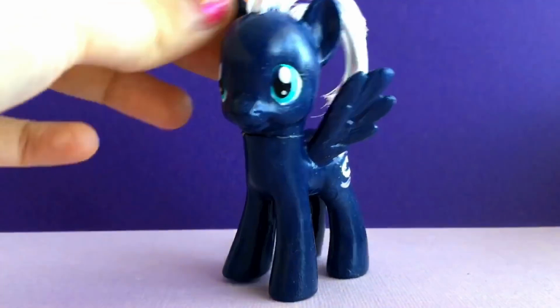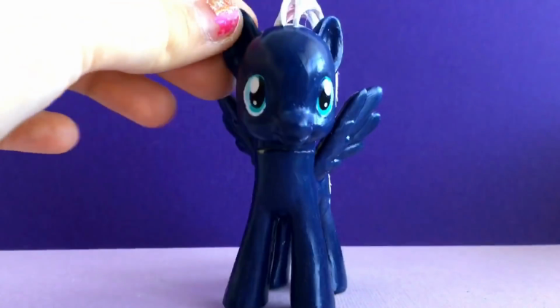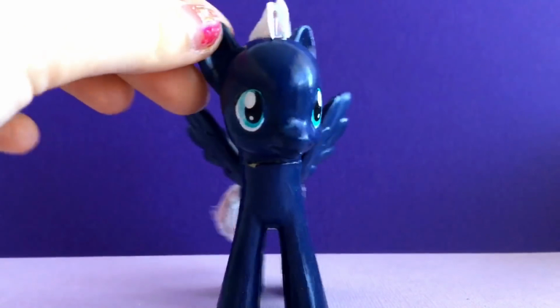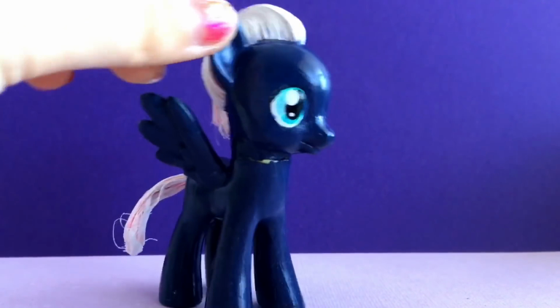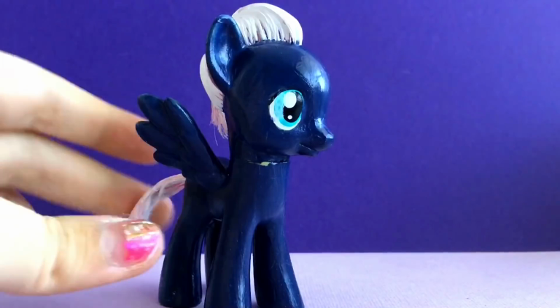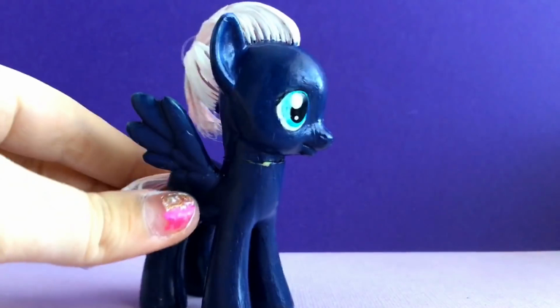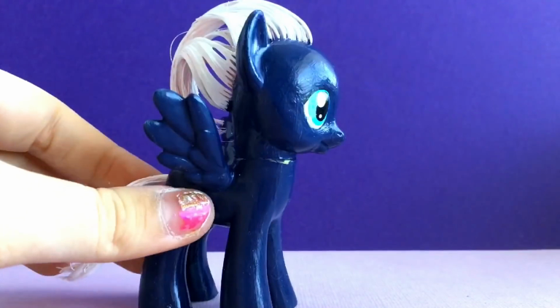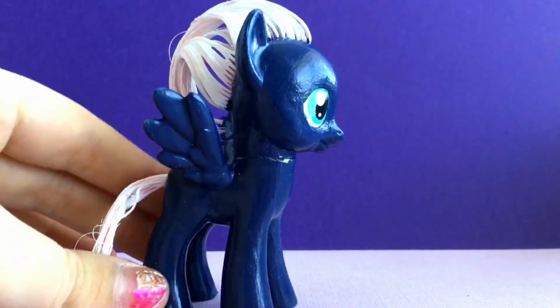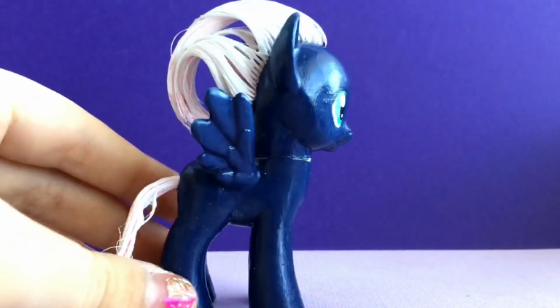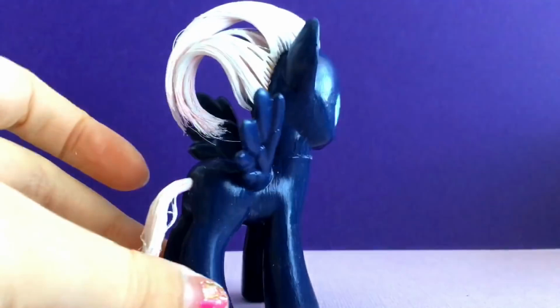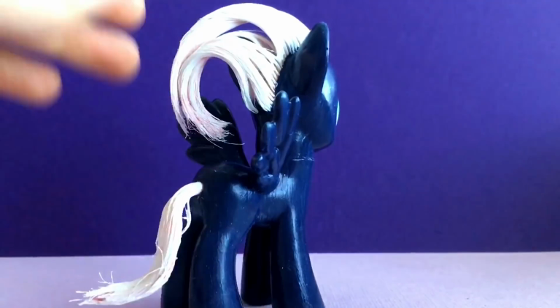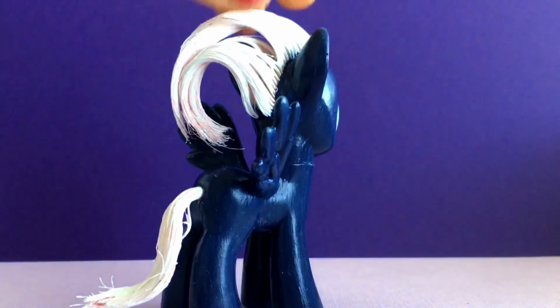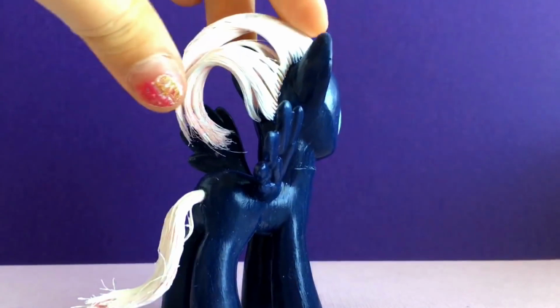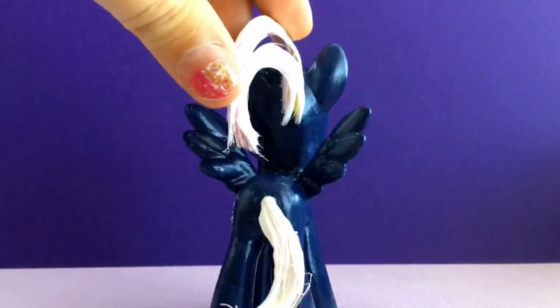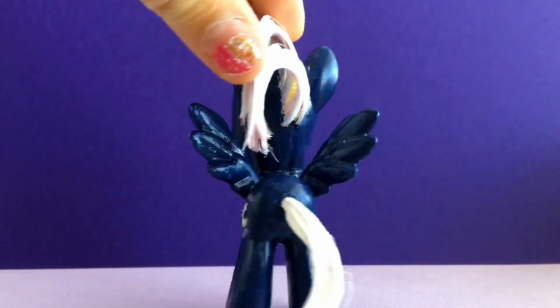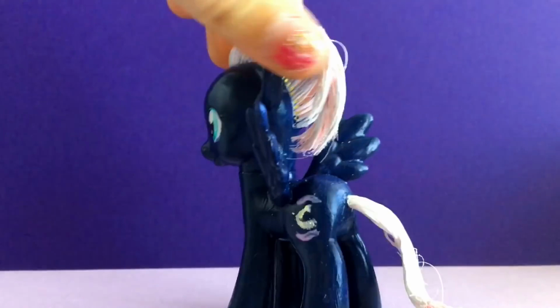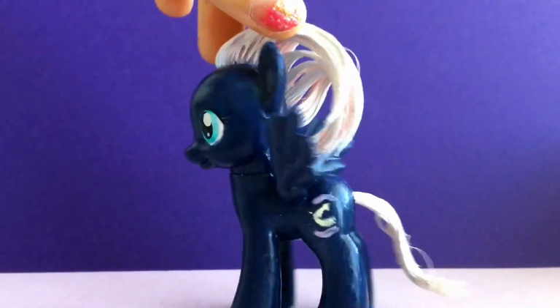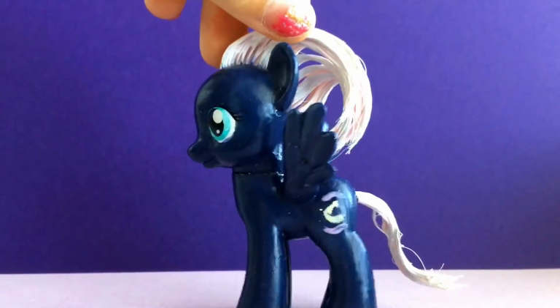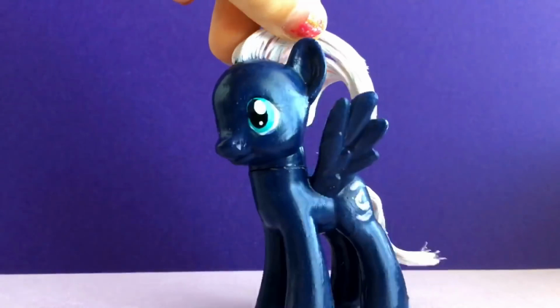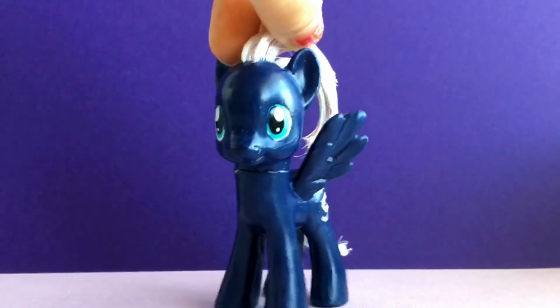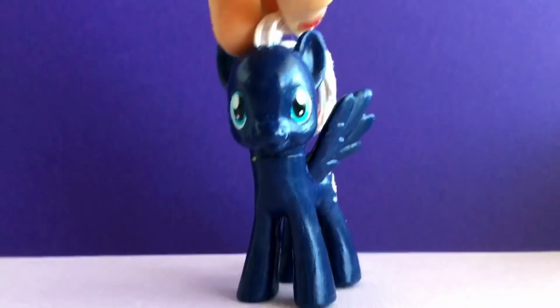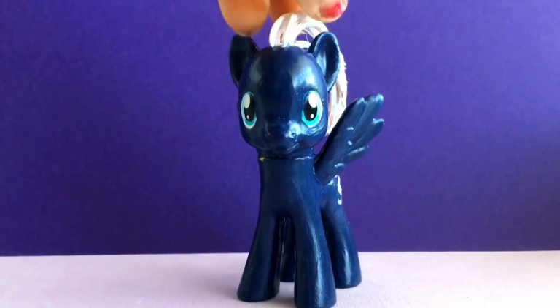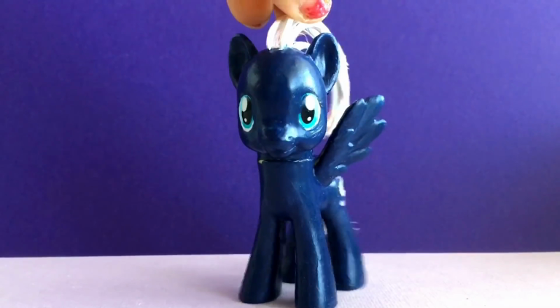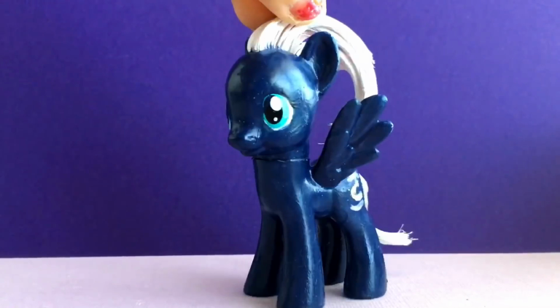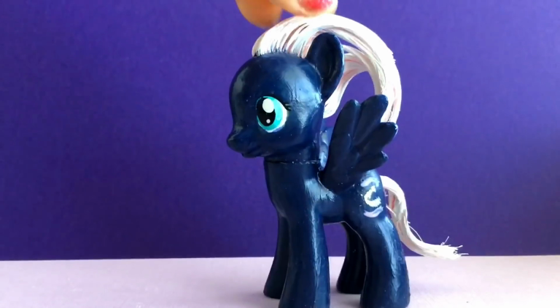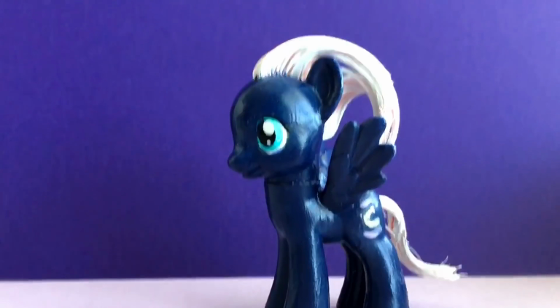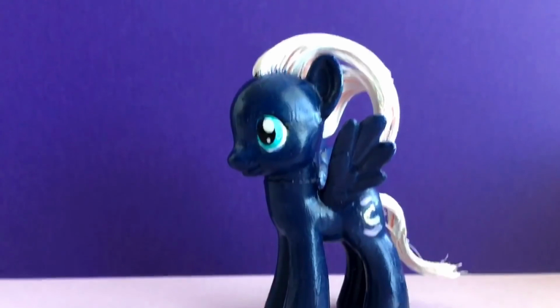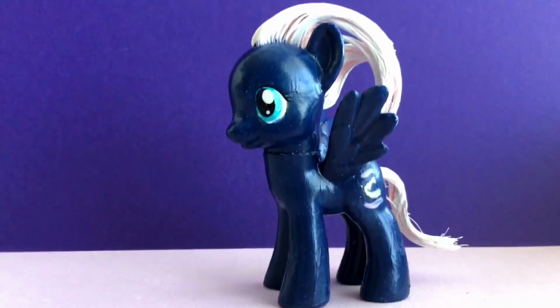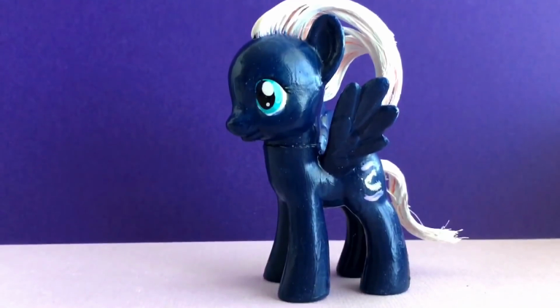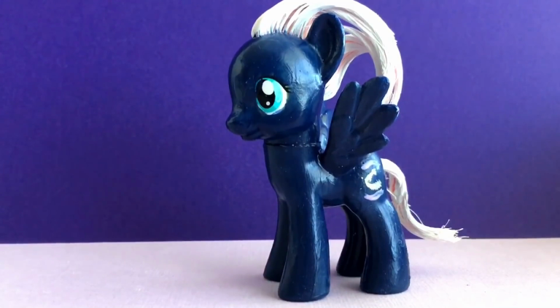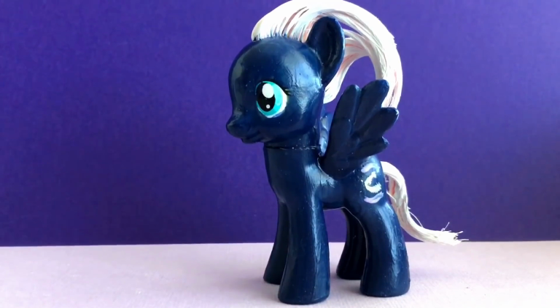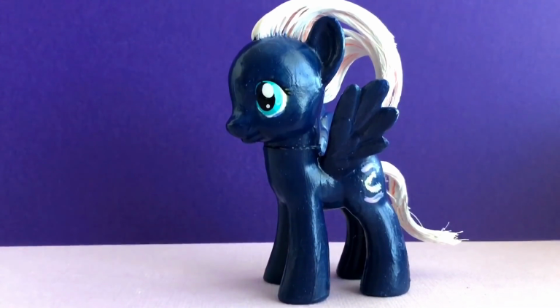Night Glider is one of the ponies from Starlight's village. Her cutie mark was originally an equal sign, back when Starlight was kind of evil. Luckily, Twilight and her friends managed to rescue all the ponies and change them back to their normal selves.